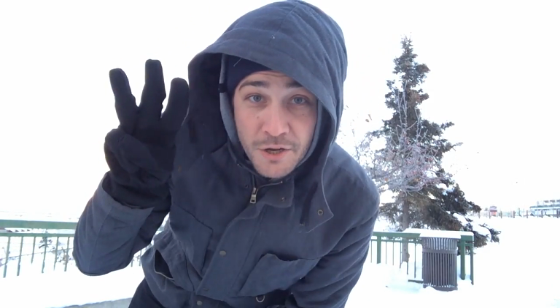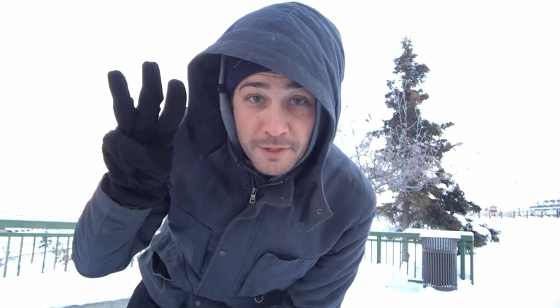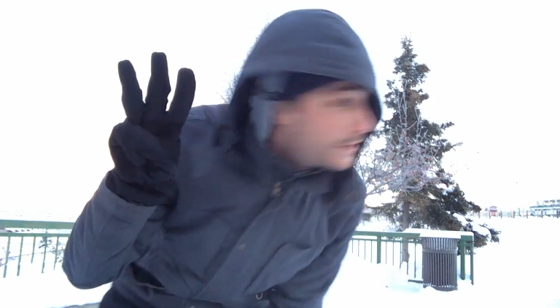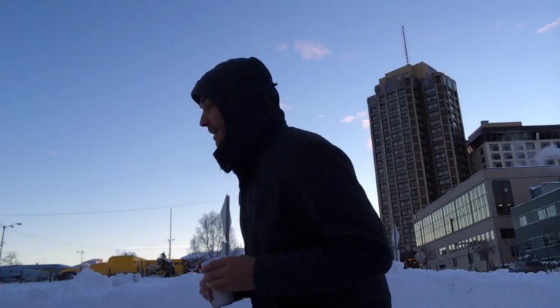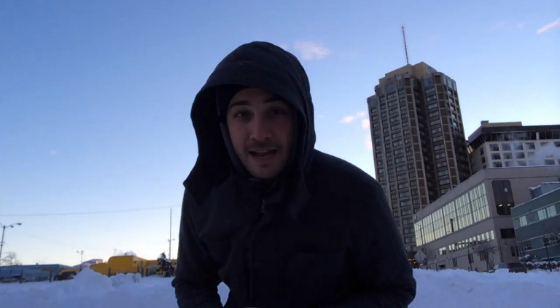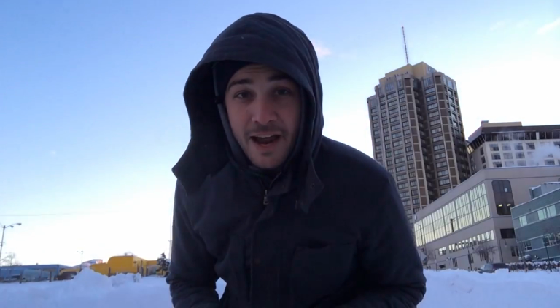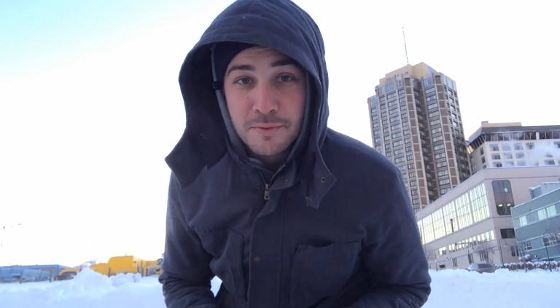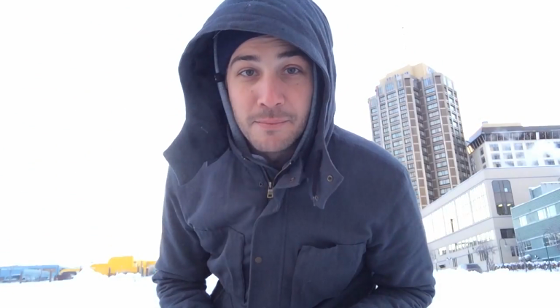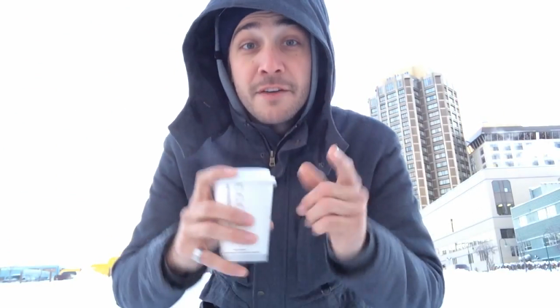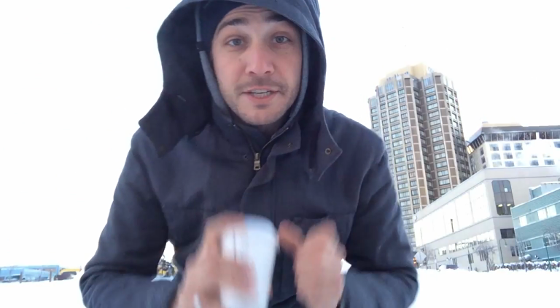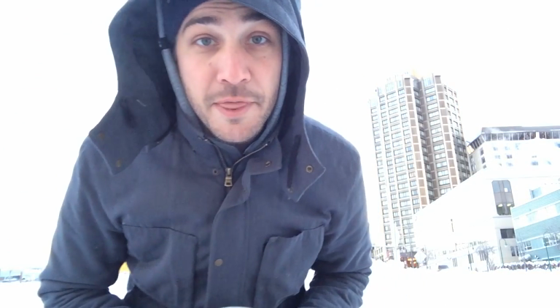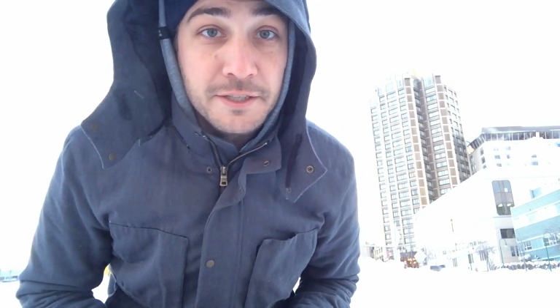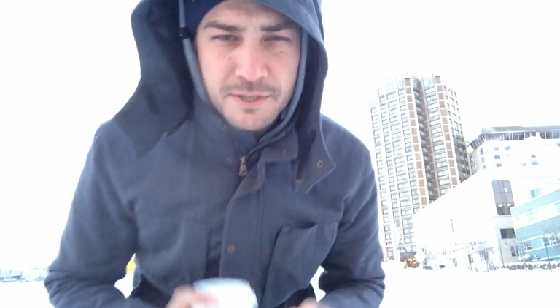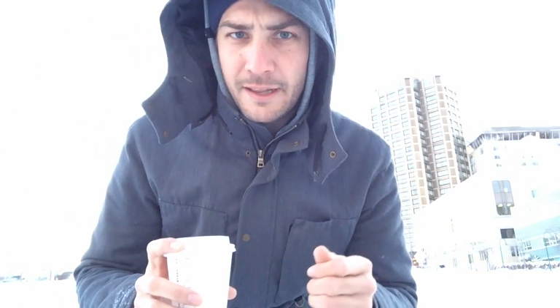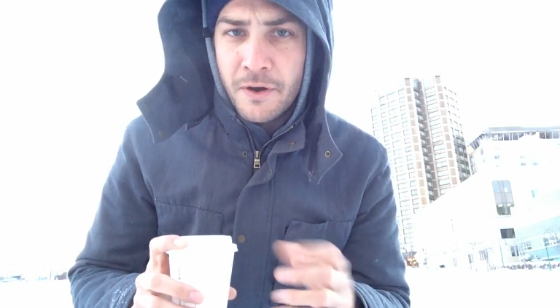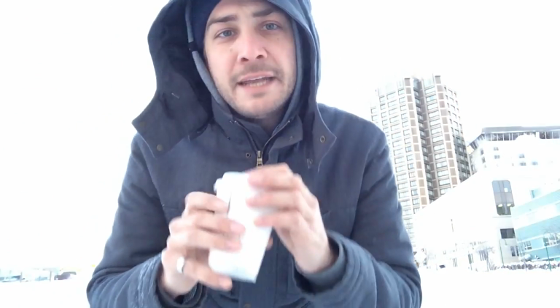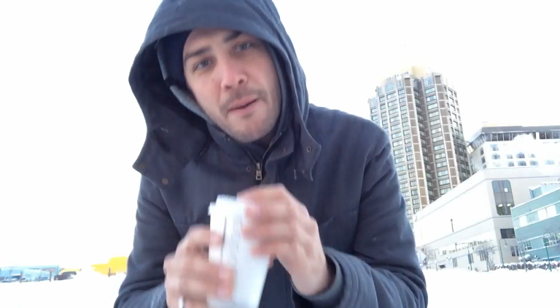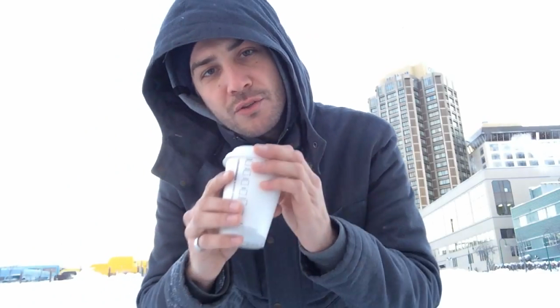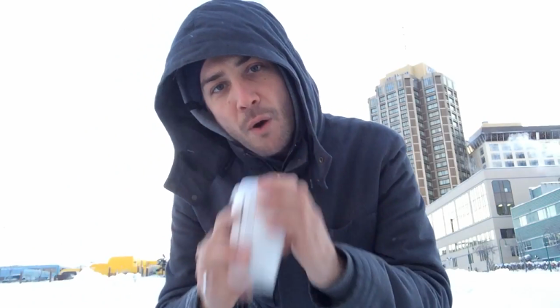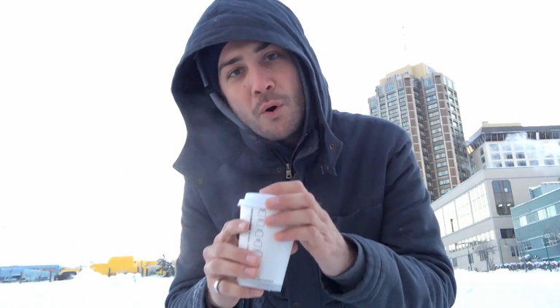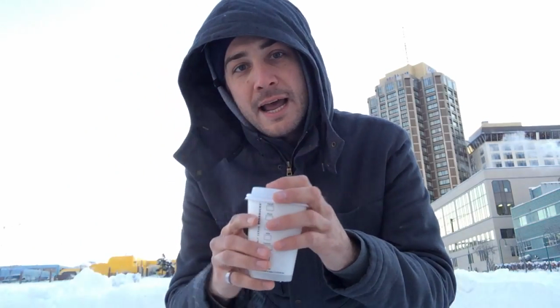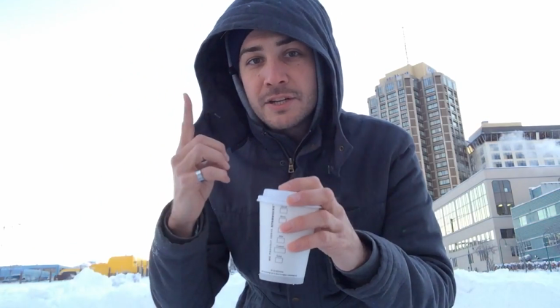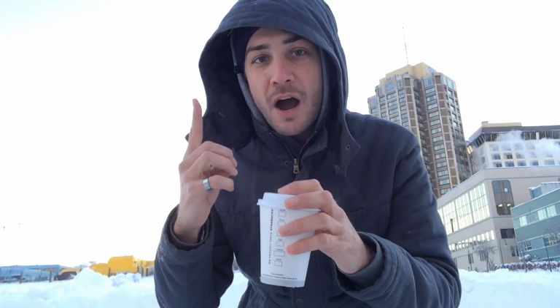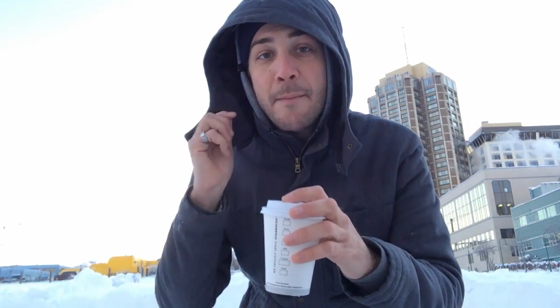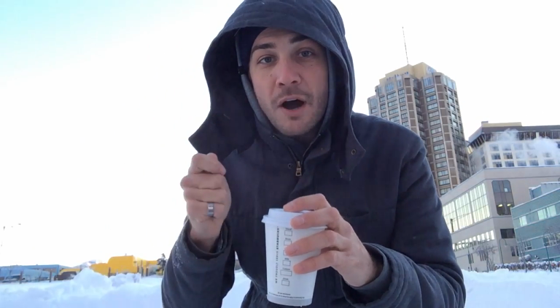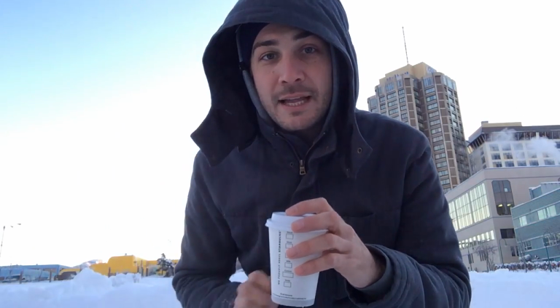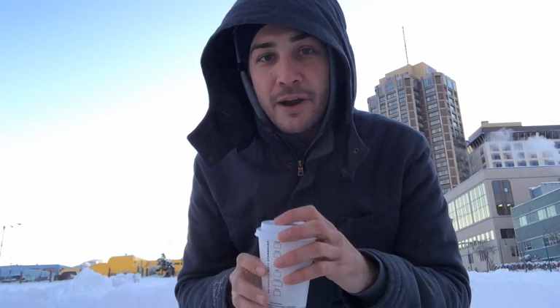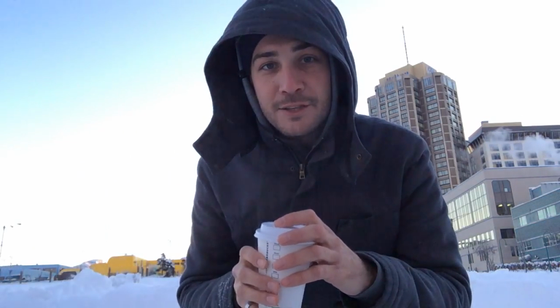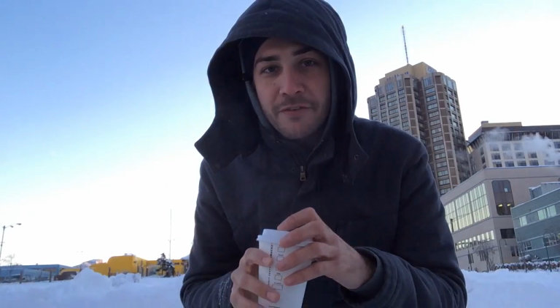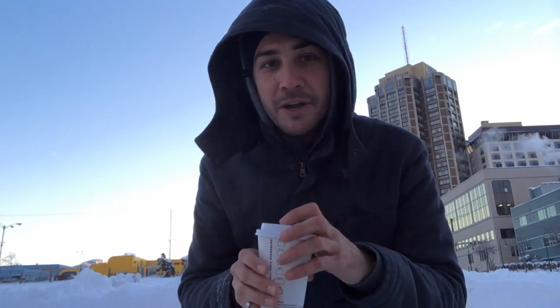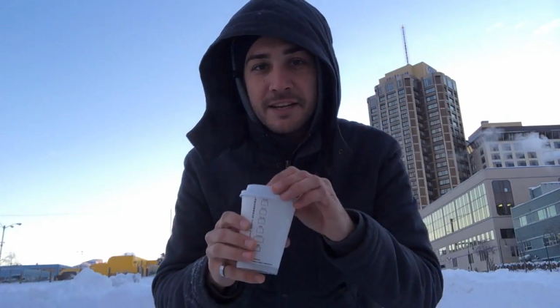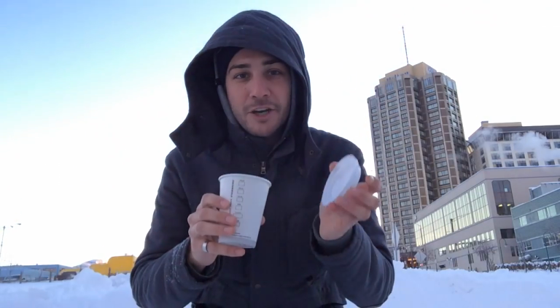Cue to camera two. As if I have multiple cameras. The first experiment that we're going to do today — wasn't I wearing gloves before? — is that one where you throw hot water into the sky, and by the time it lands on the ground, it's already frozen. Let's give it a shot.